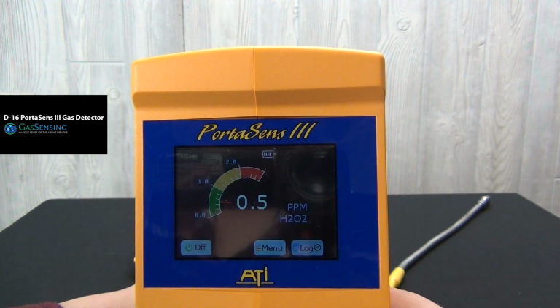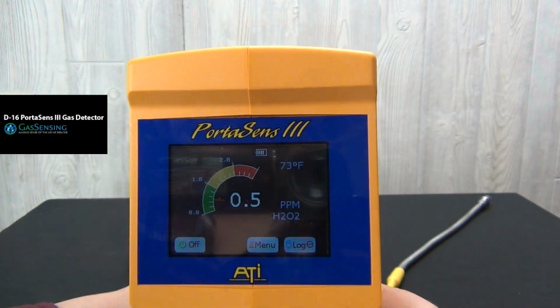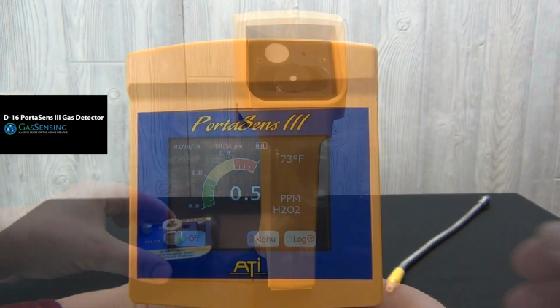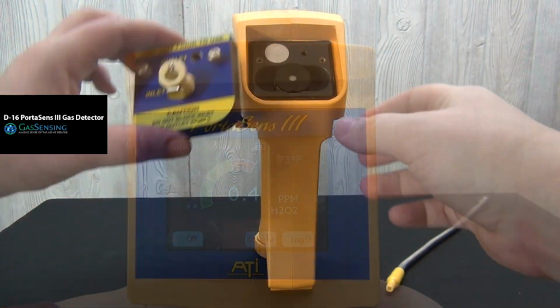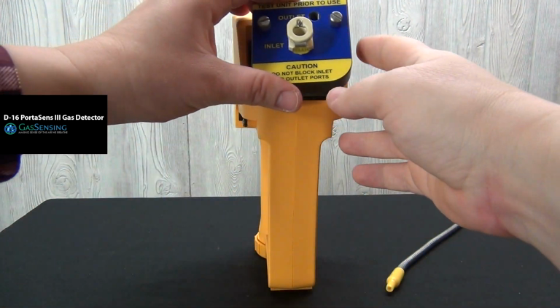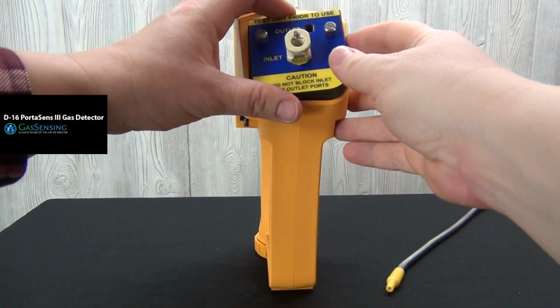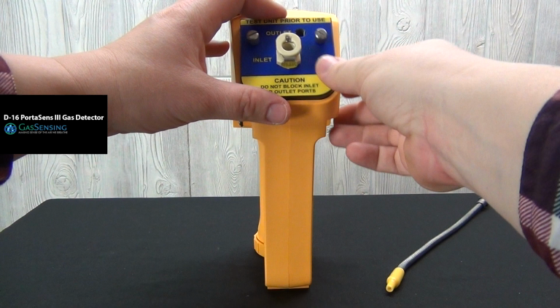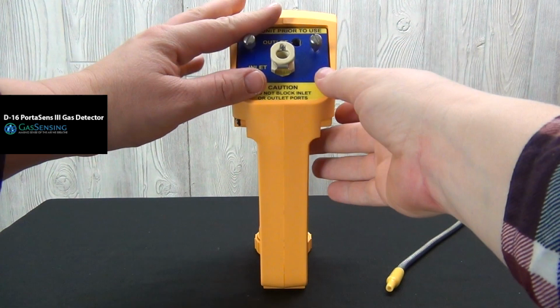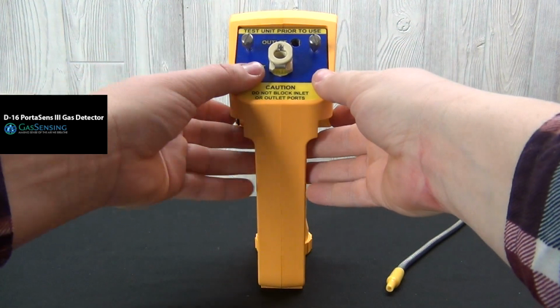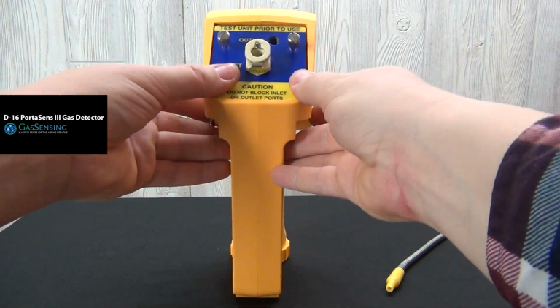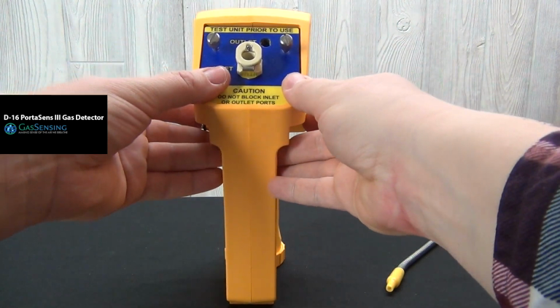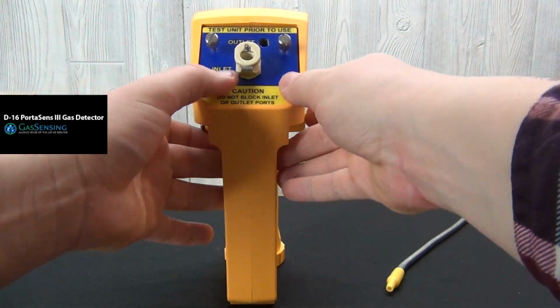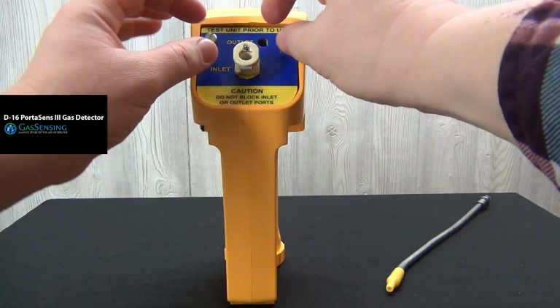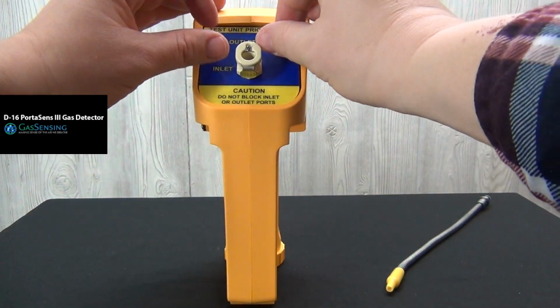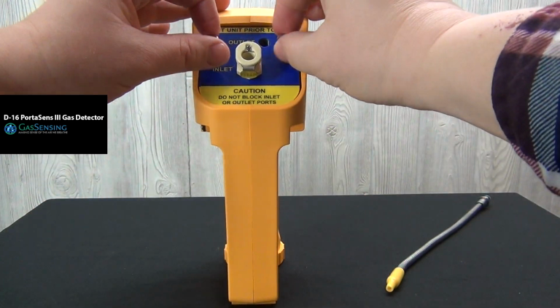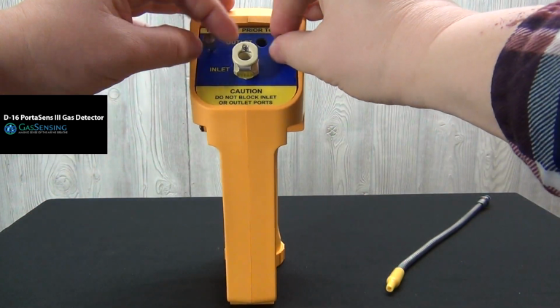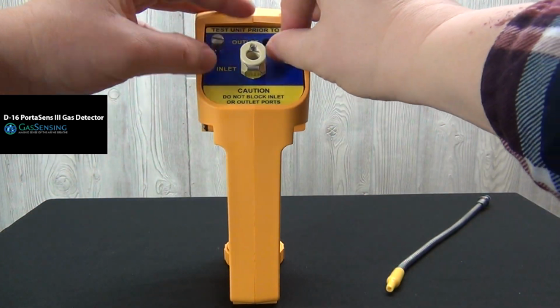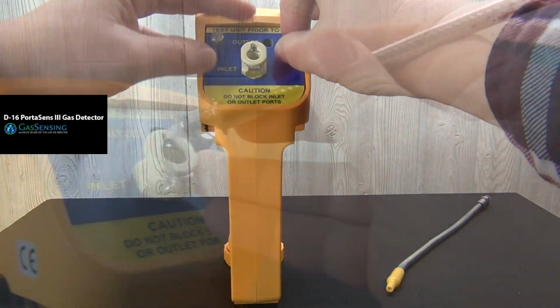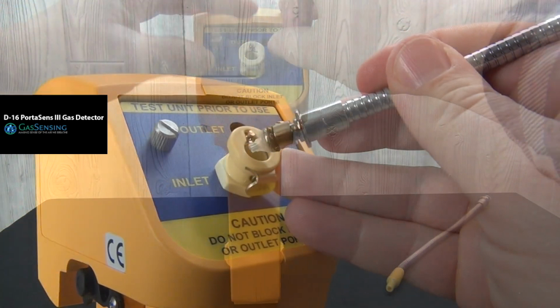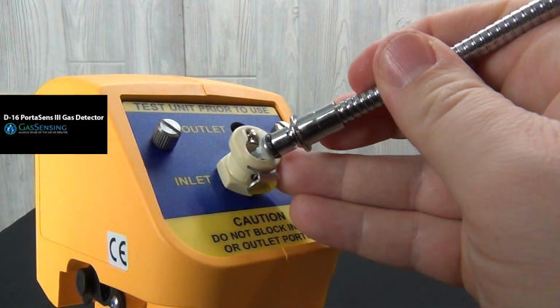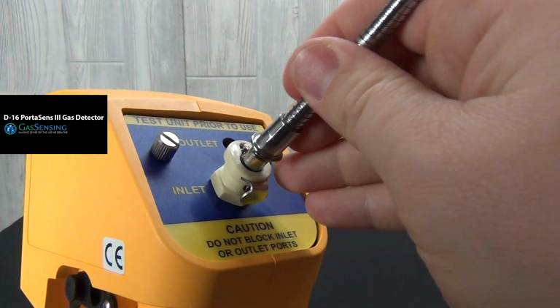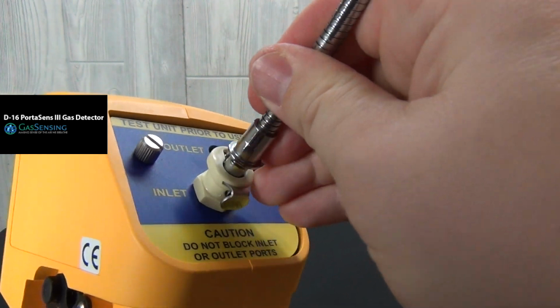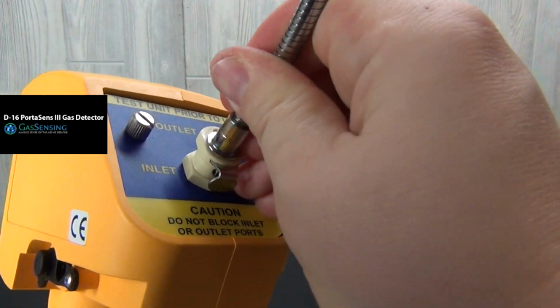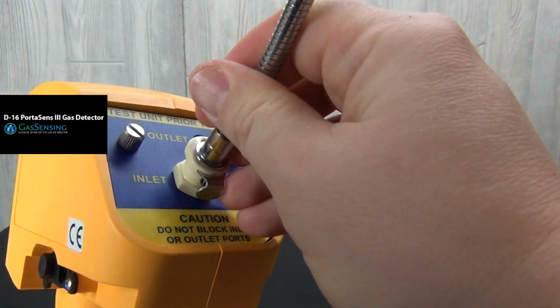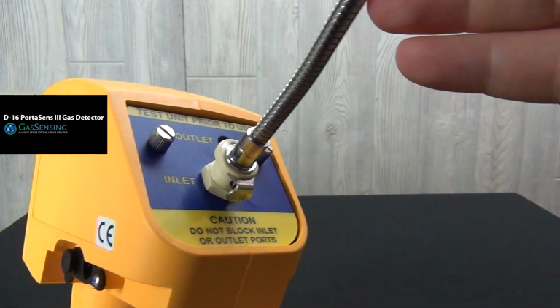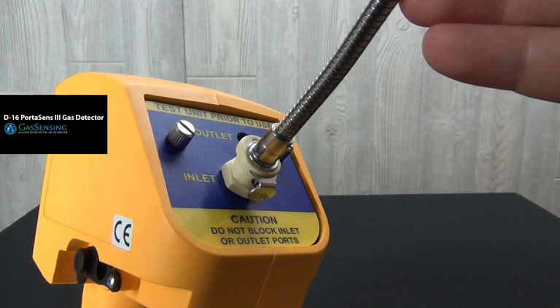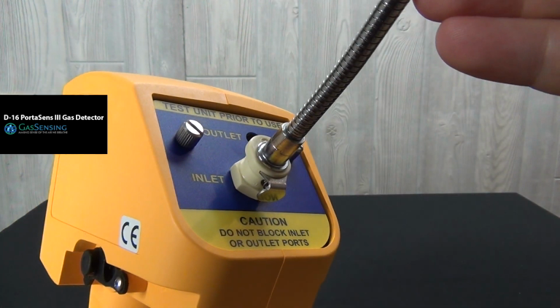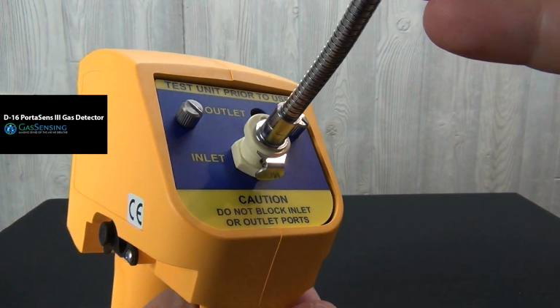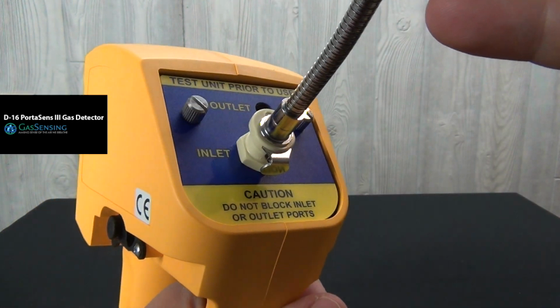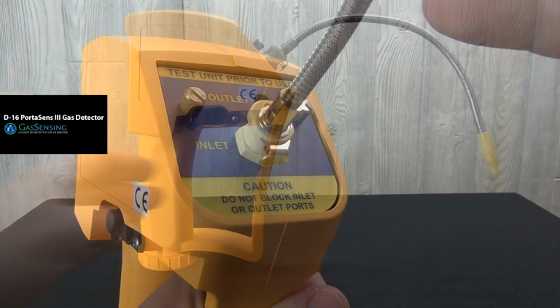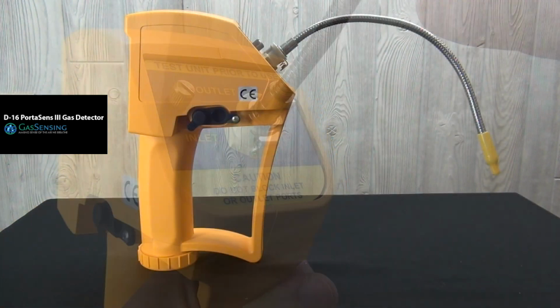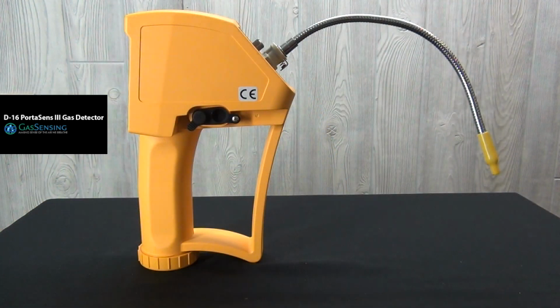Place the inlet outlet cover and tighten its screws. Click the sampling wand base into the inlet port. The D16 is now ready to use.